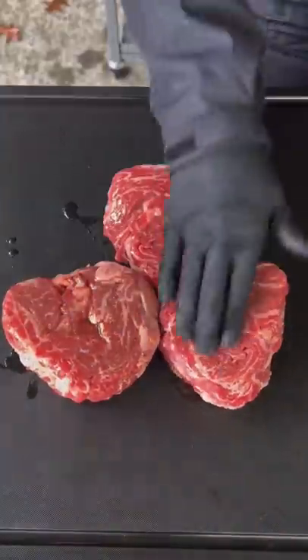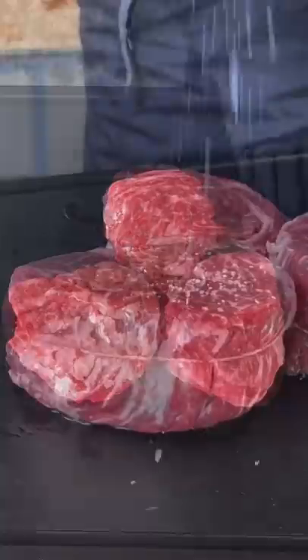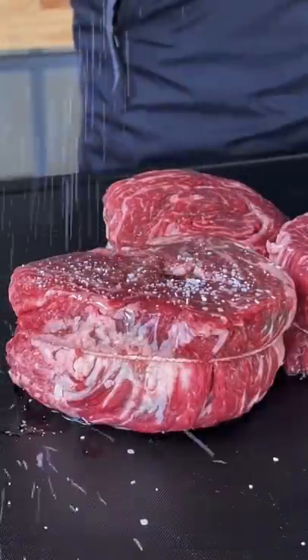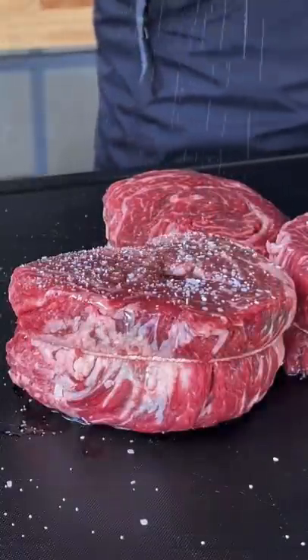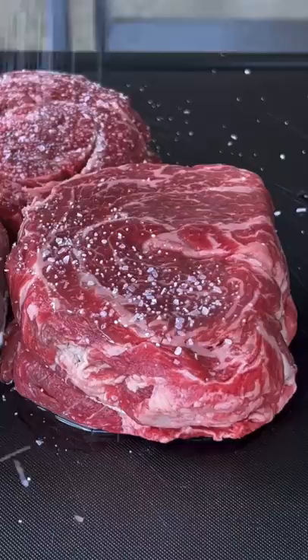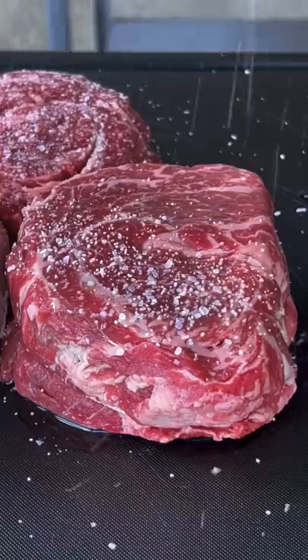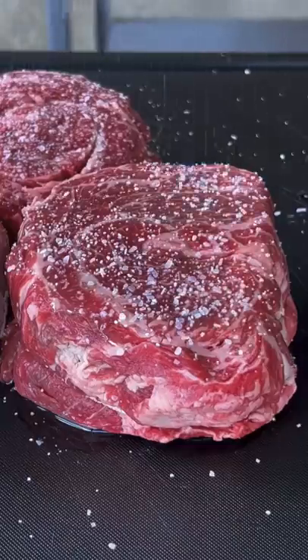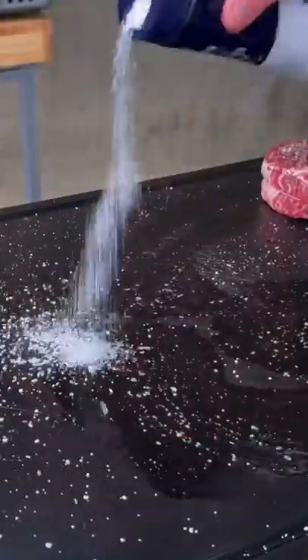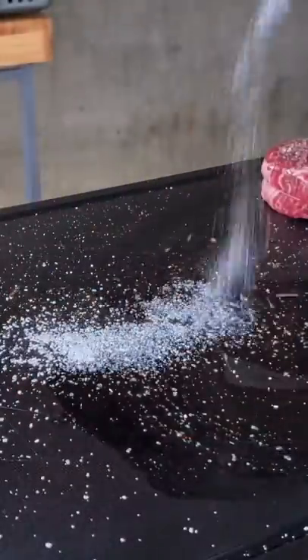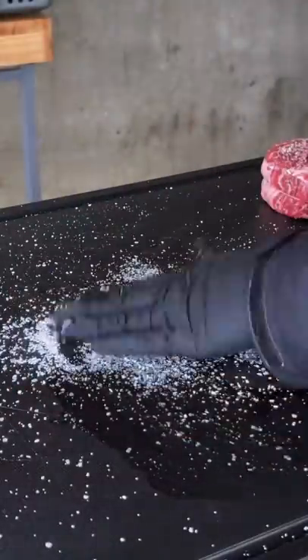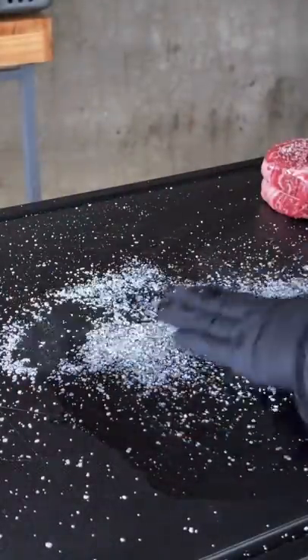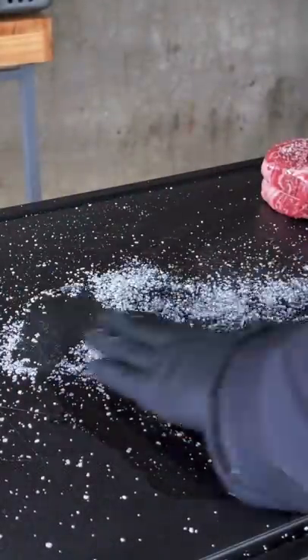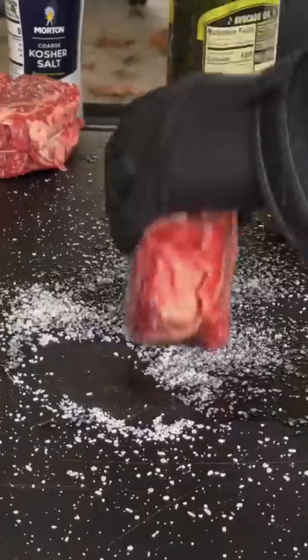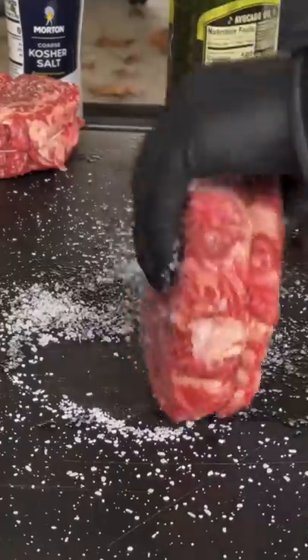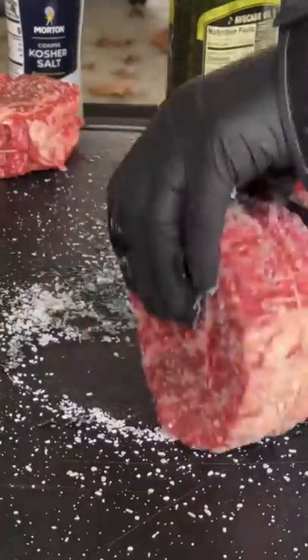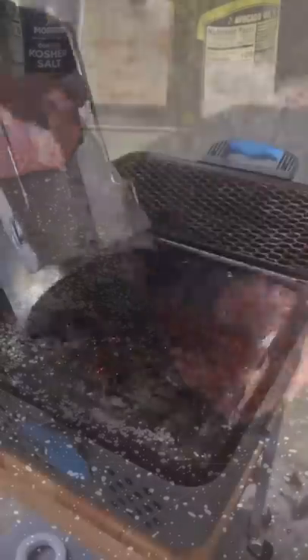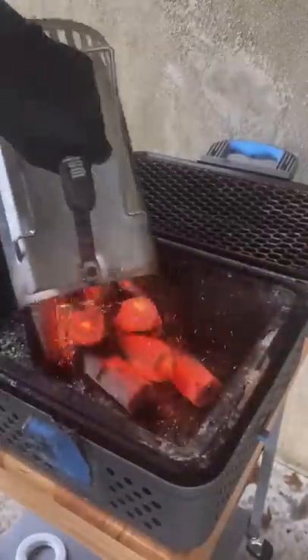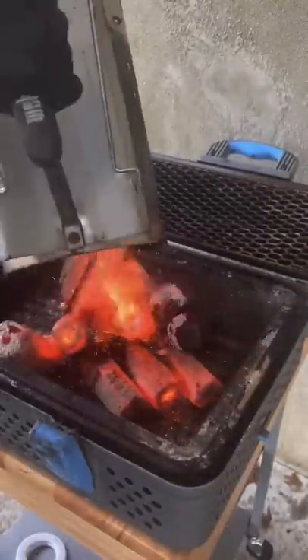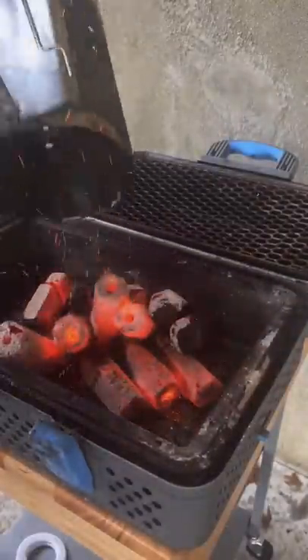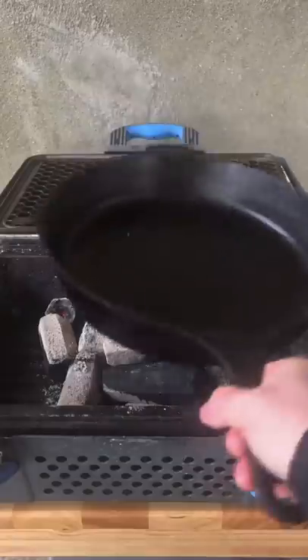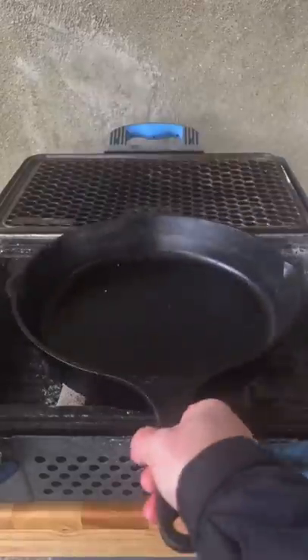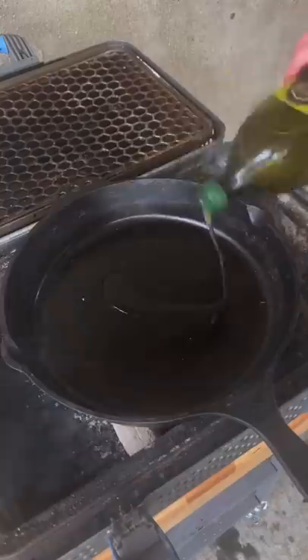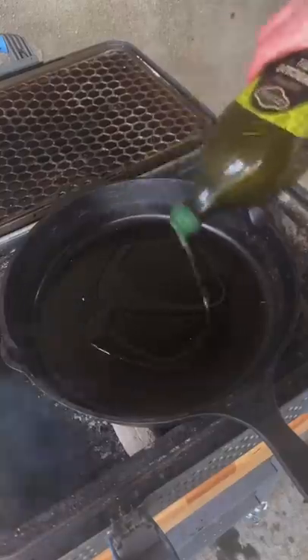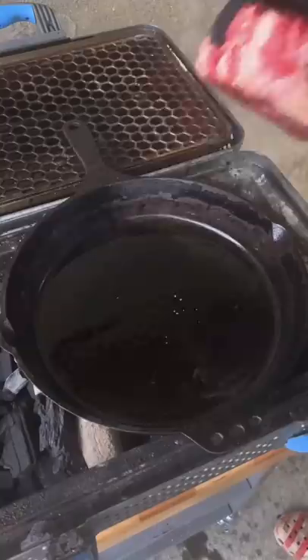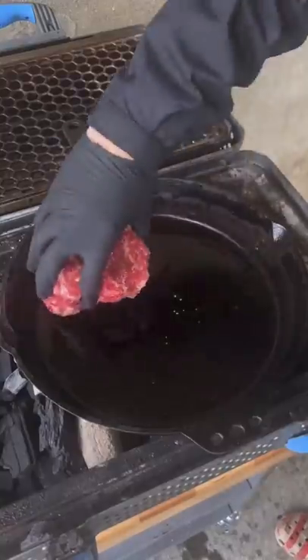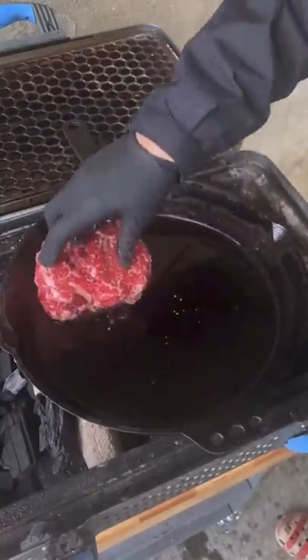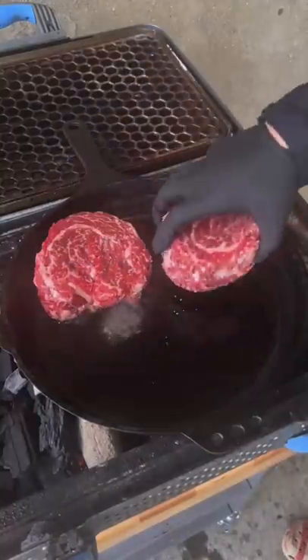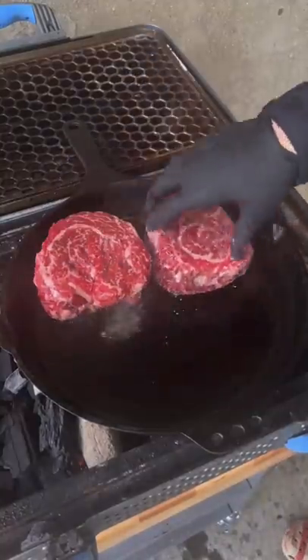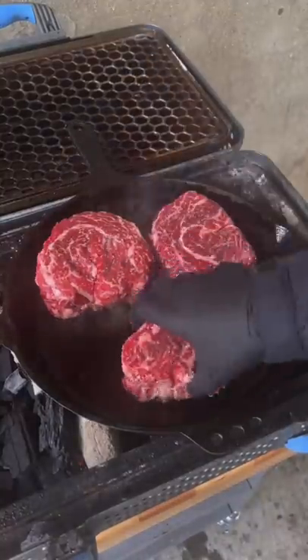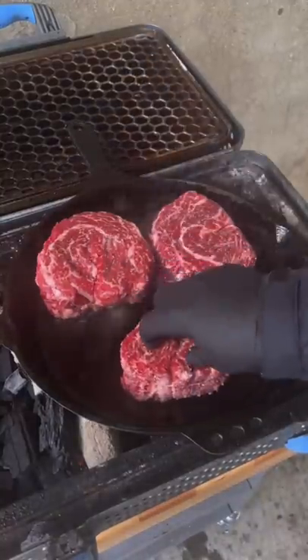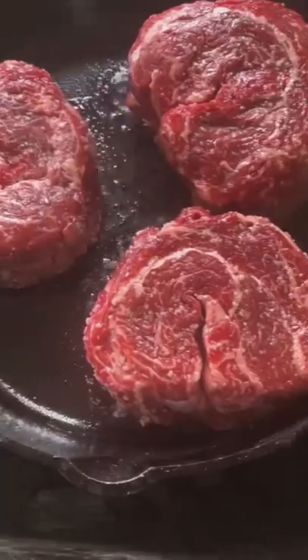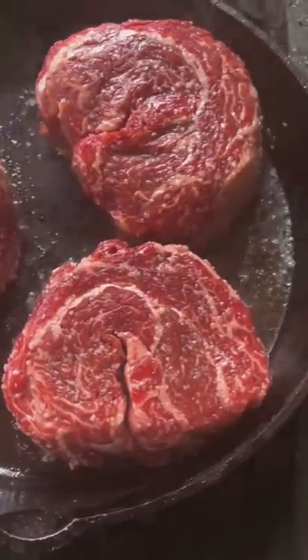We're going to season up our ribeye caps with some salt on all sides — make sure you get those edges, very important. We're going to get the coals down, get a cast iron skillet on there, put some avocado oil down, and then sear for about two to three minutes.